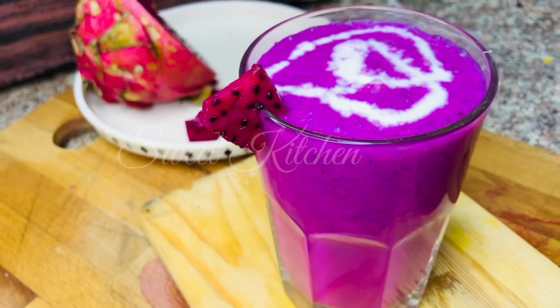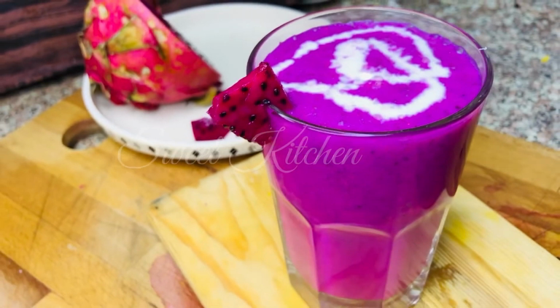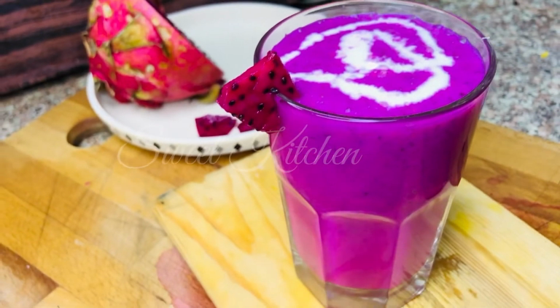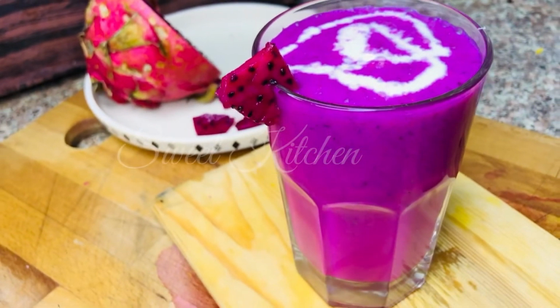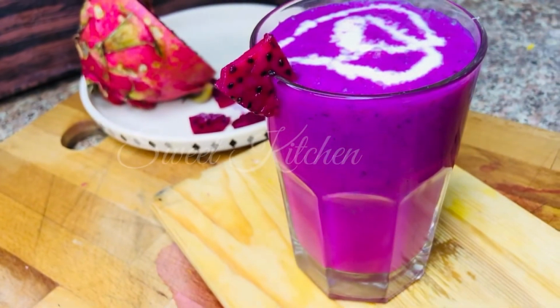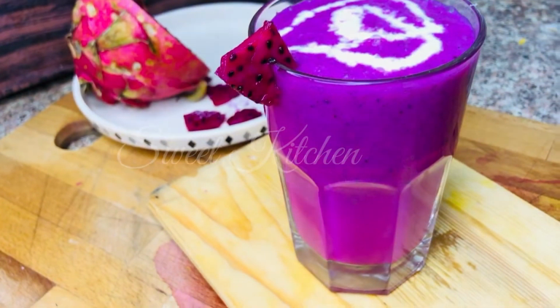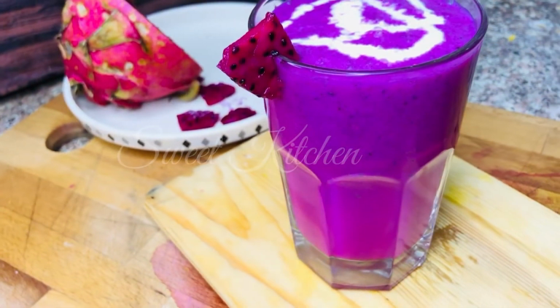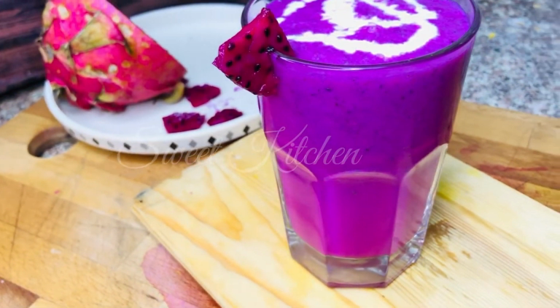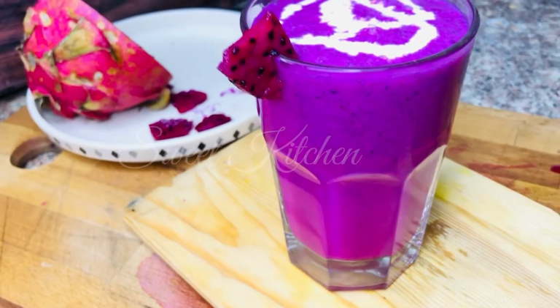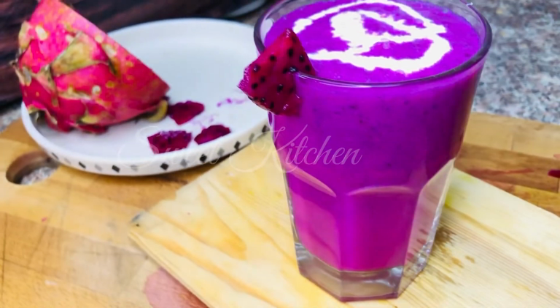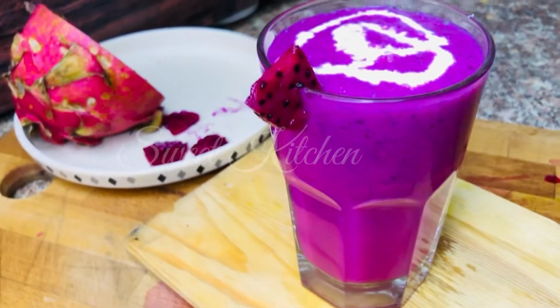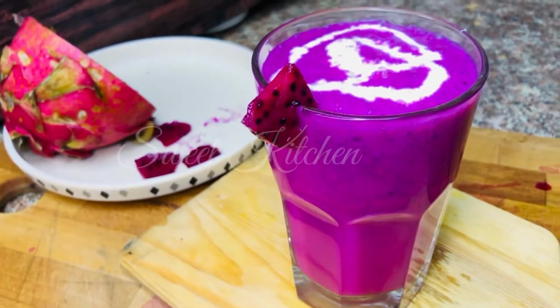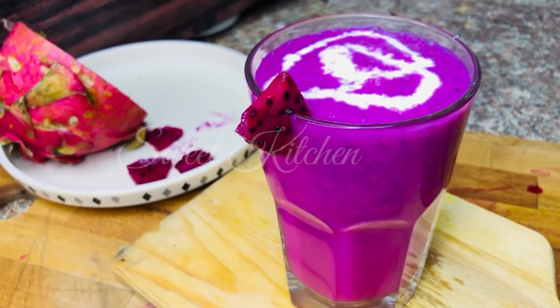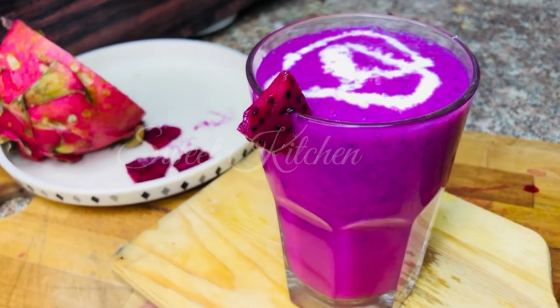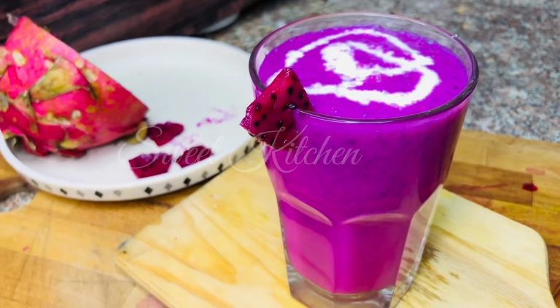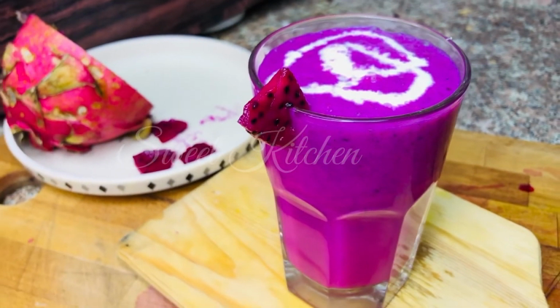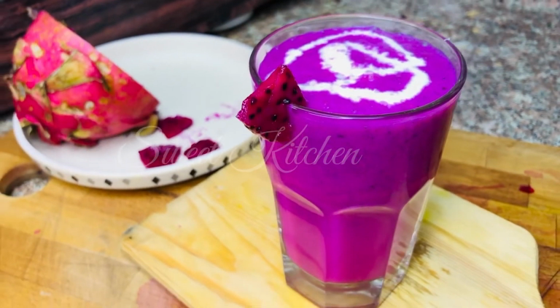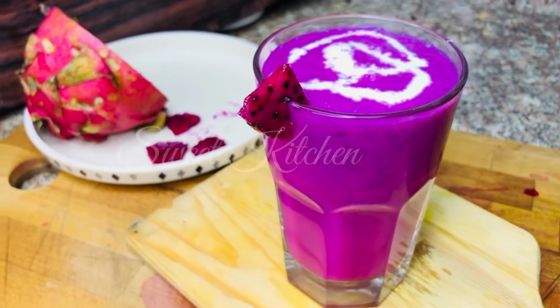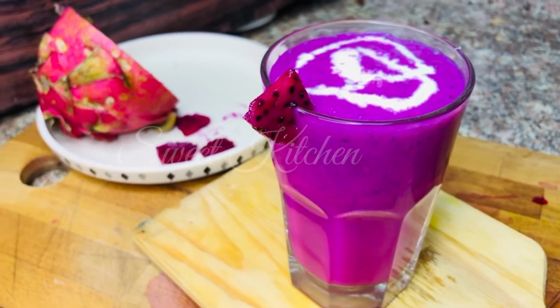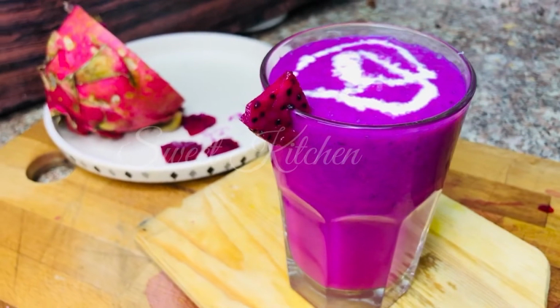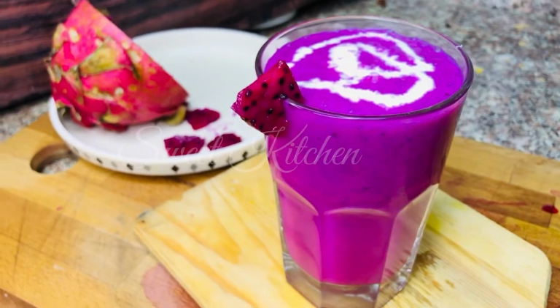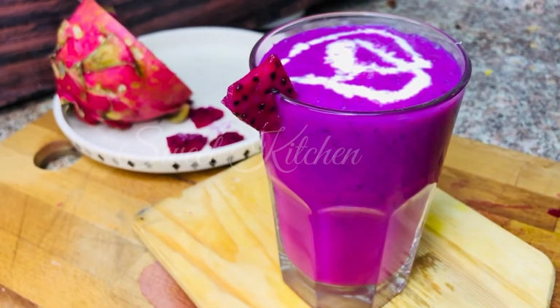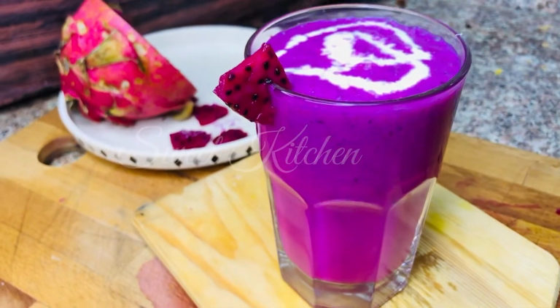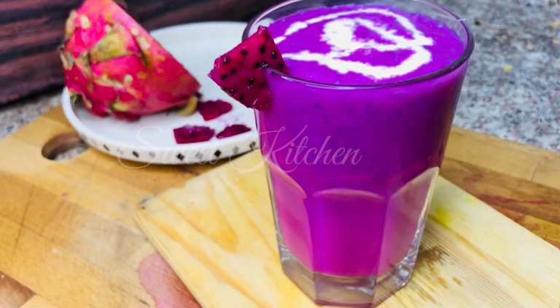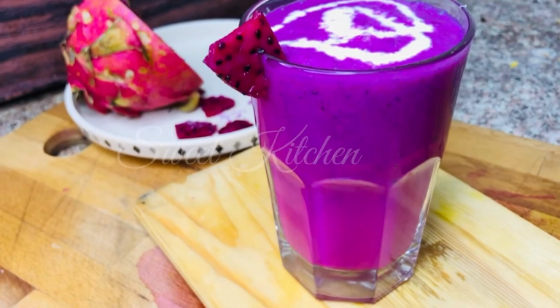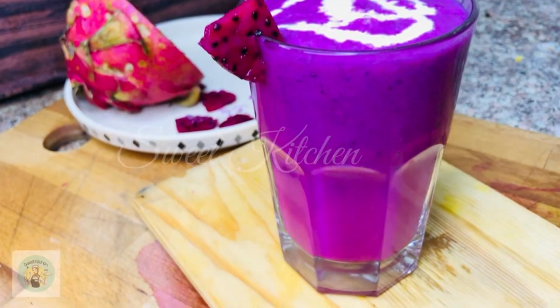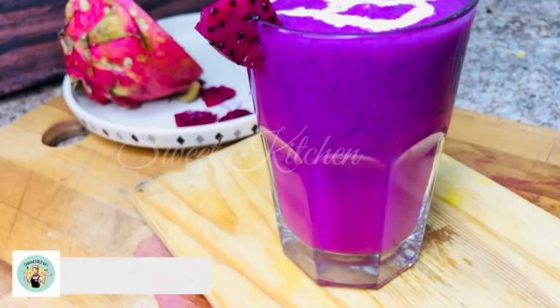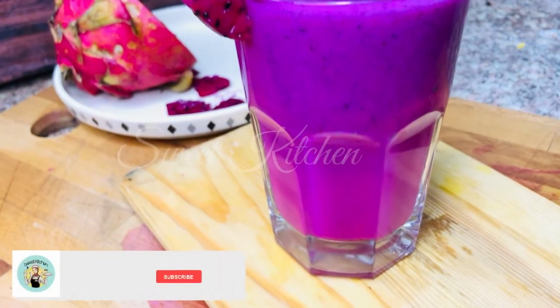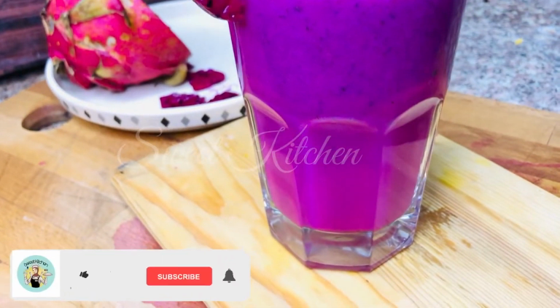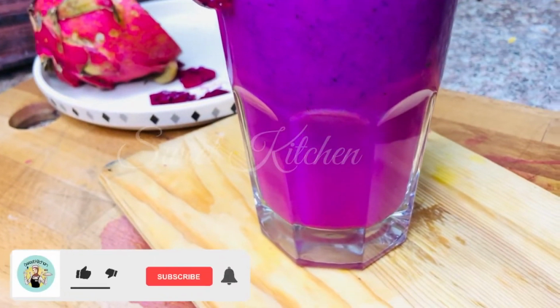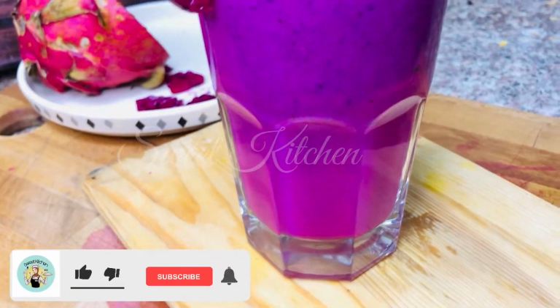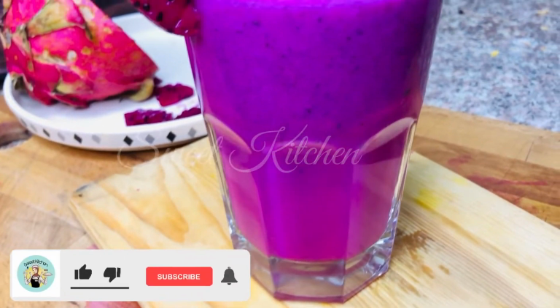Dragon fruit is a little different in taste. This is the taste of the dragon fruit. The juice will be added.